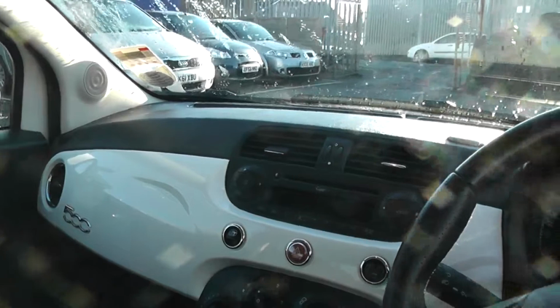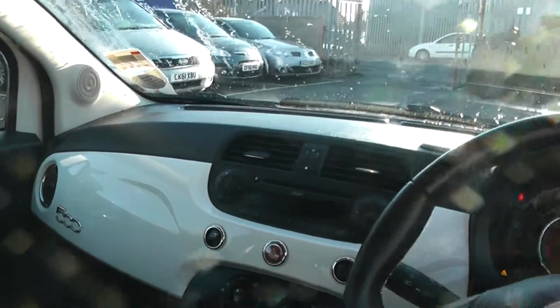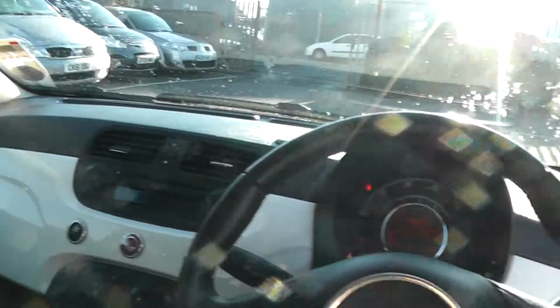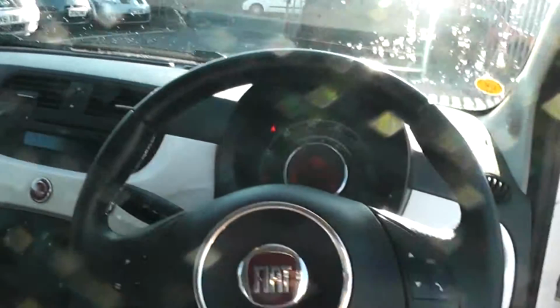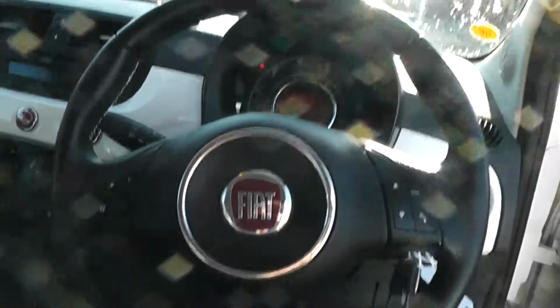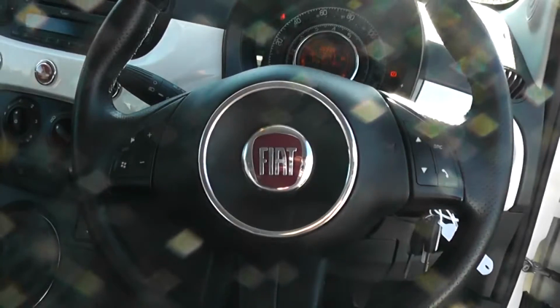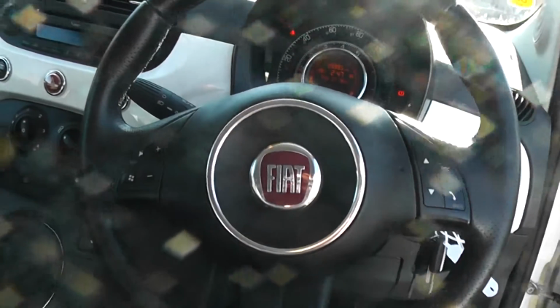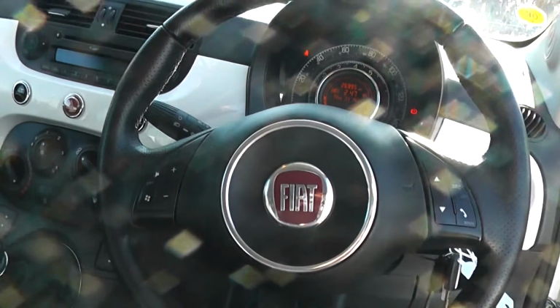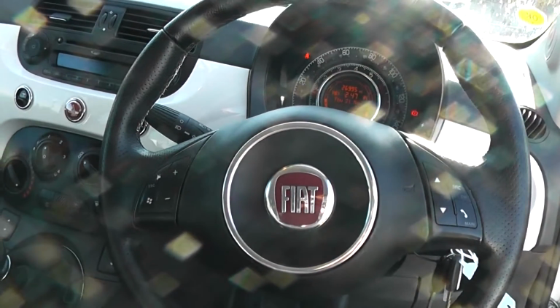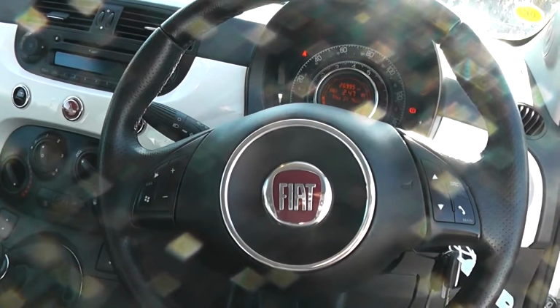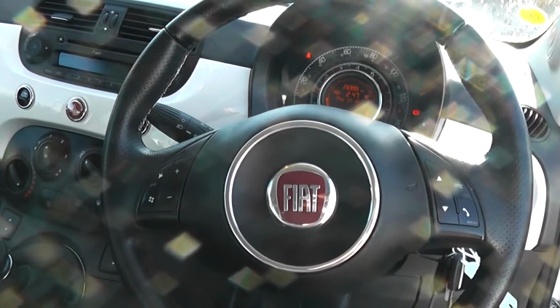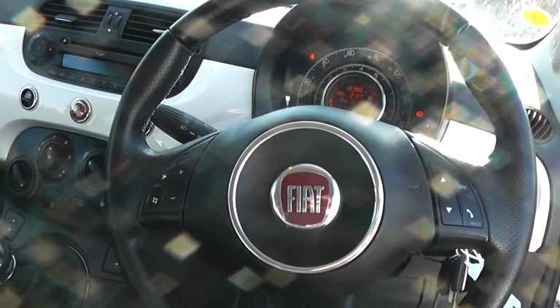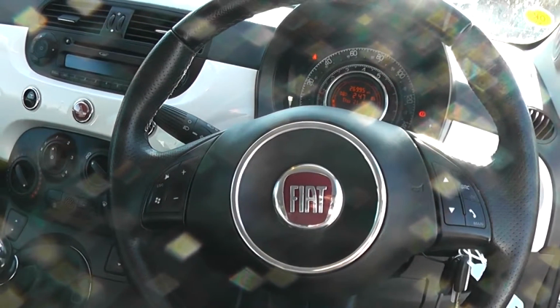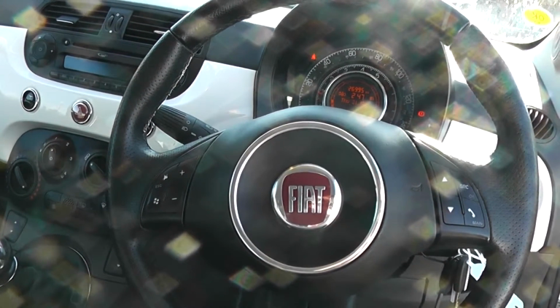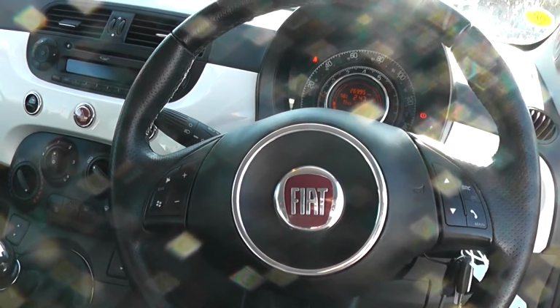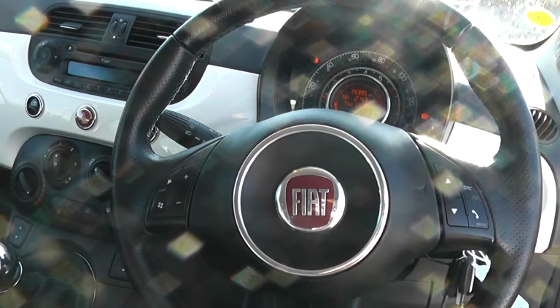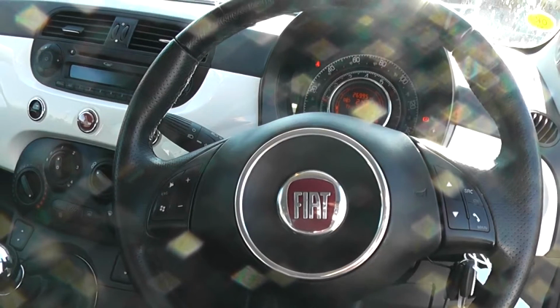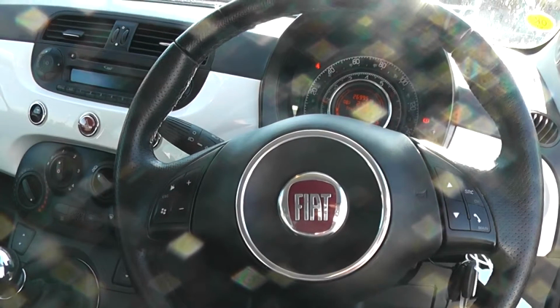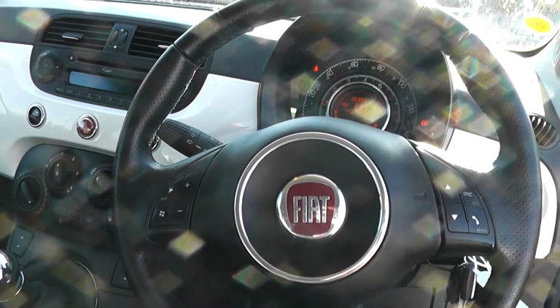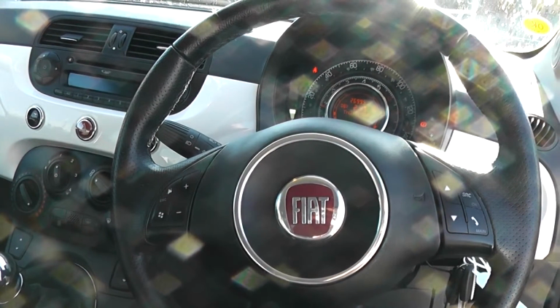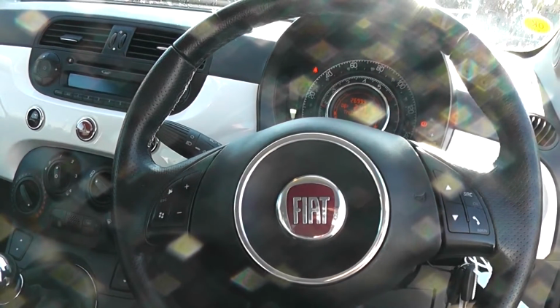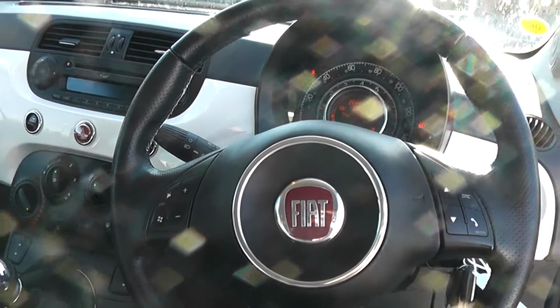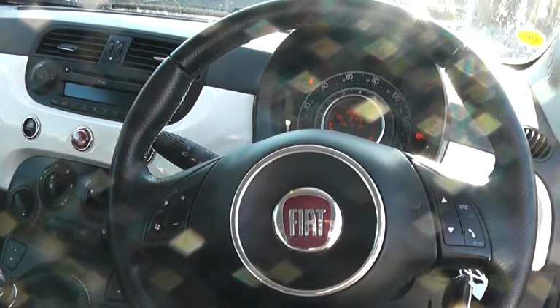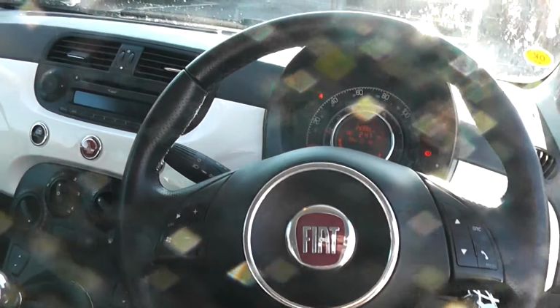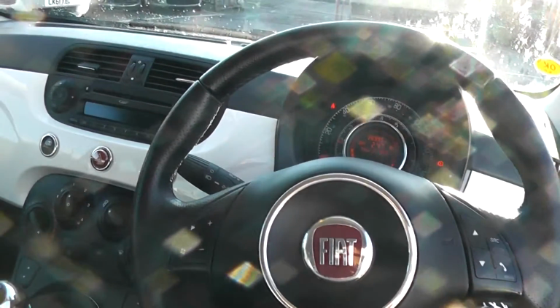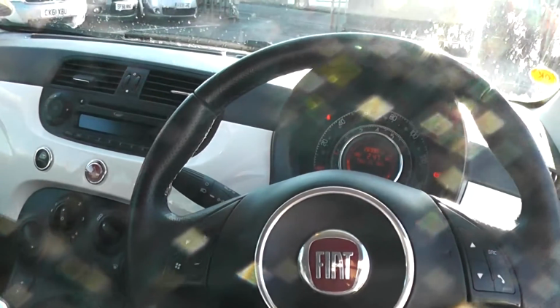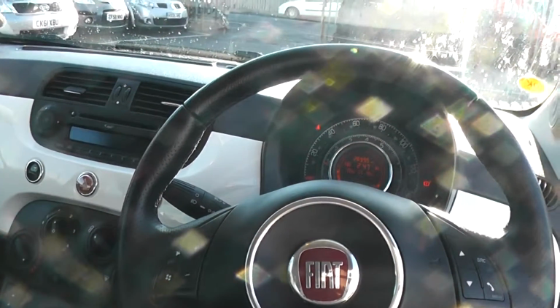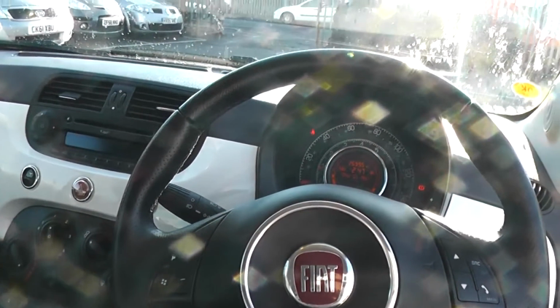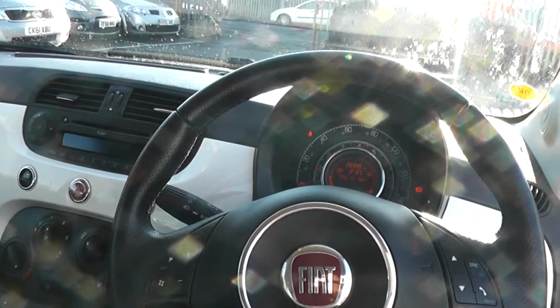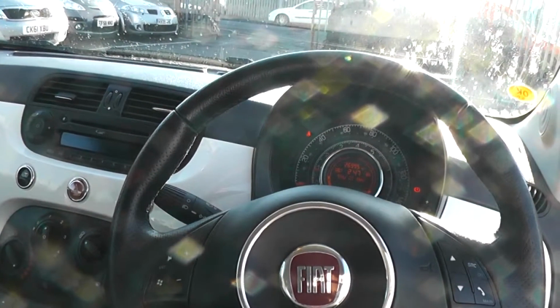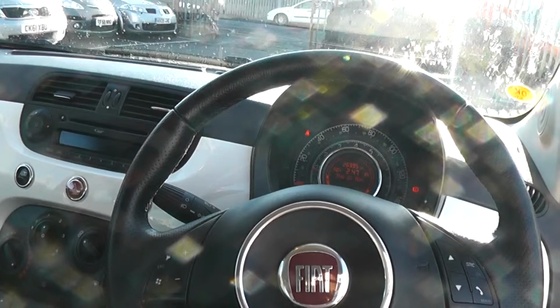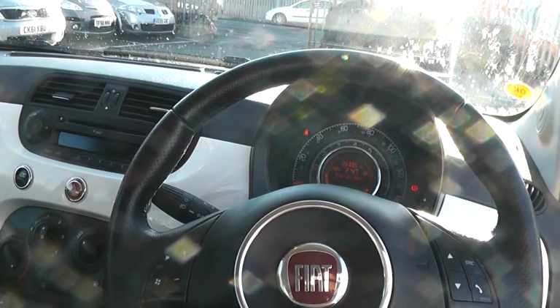It also has Bluetooth so you can connect your phone. There are excellent finance packages available on this car and if you reserve it online you will receive an additional discount. We look forward to hearing from you. Wessex Garages, Cardiff.